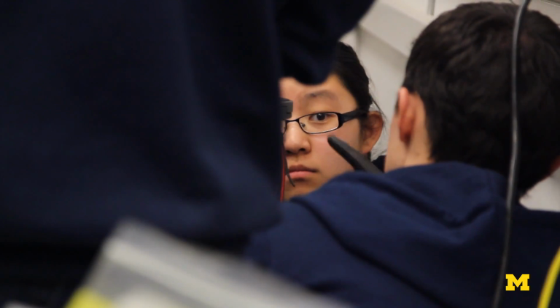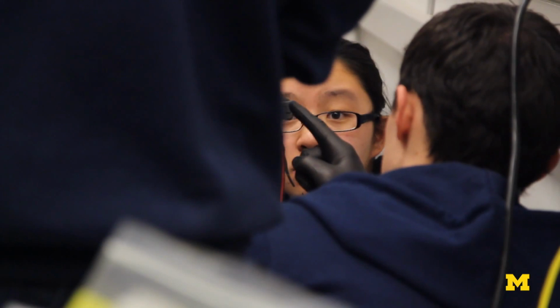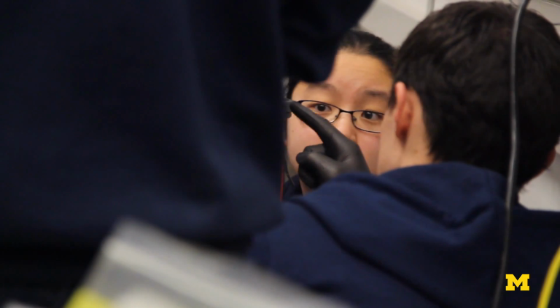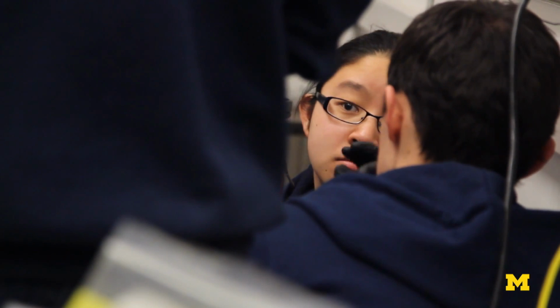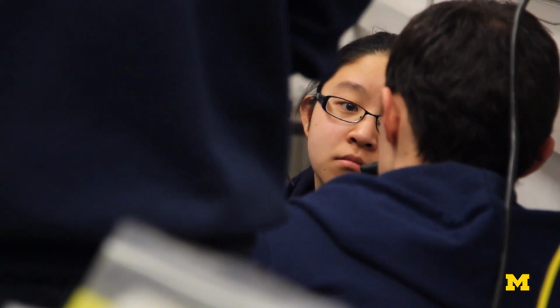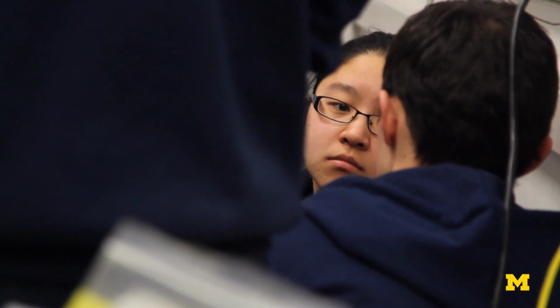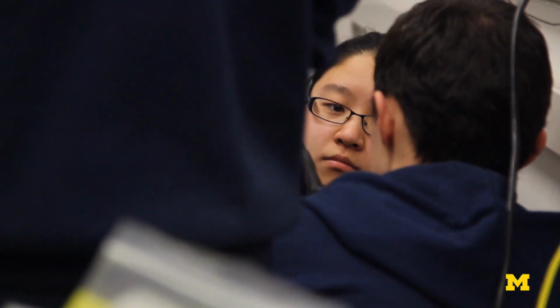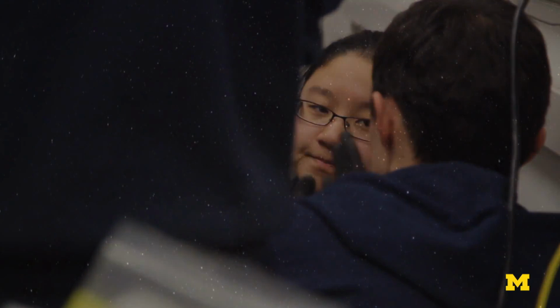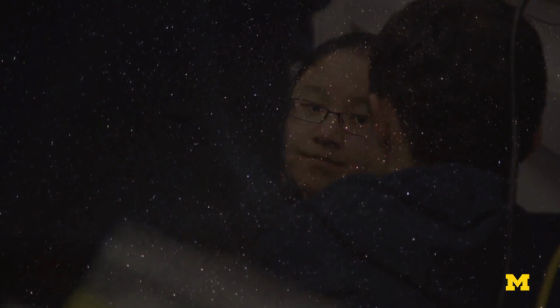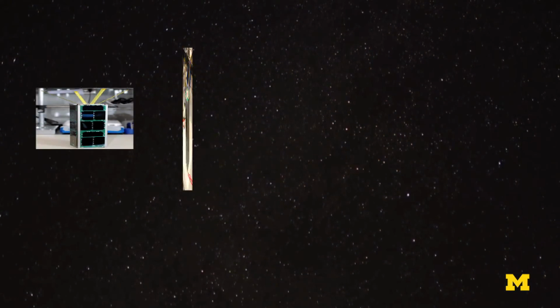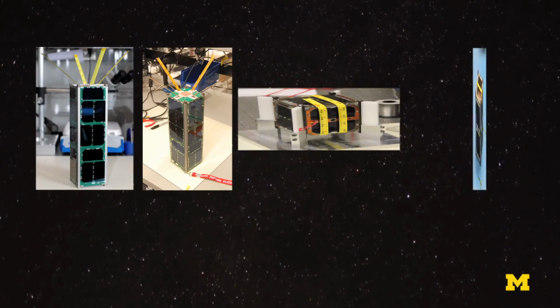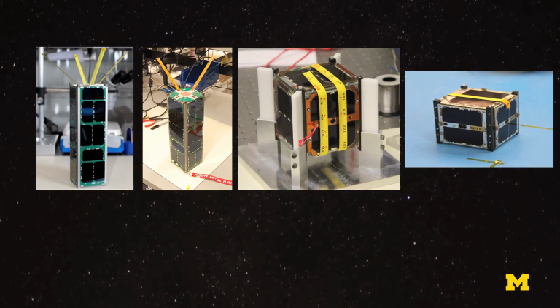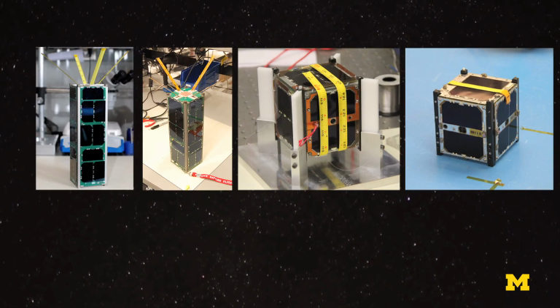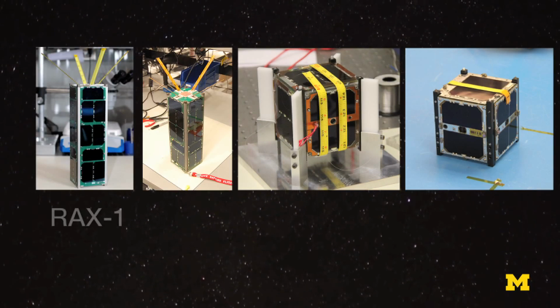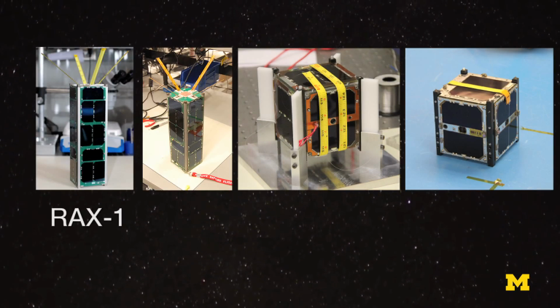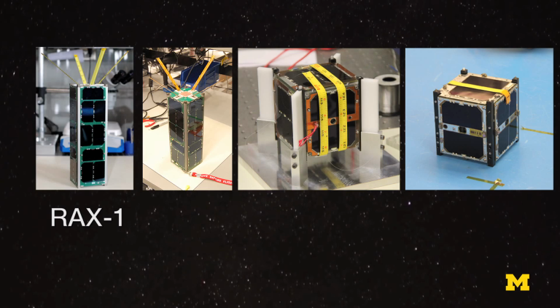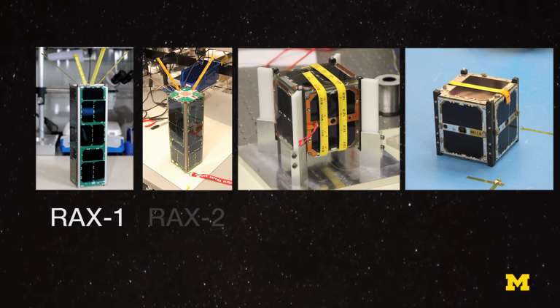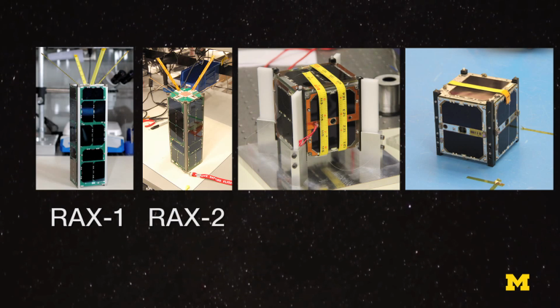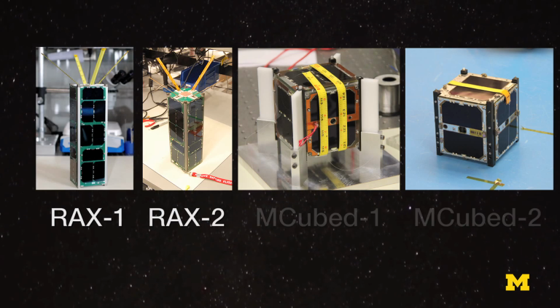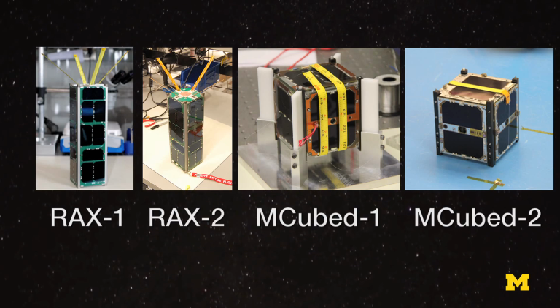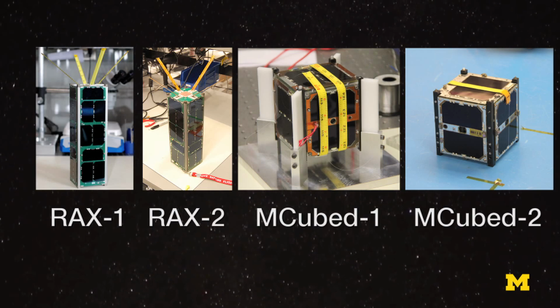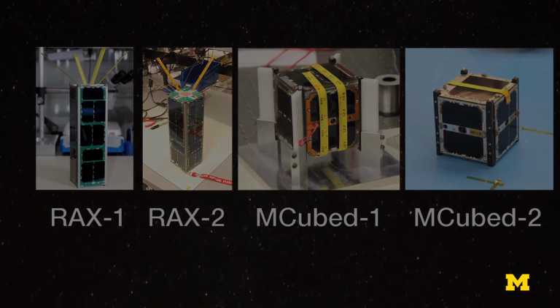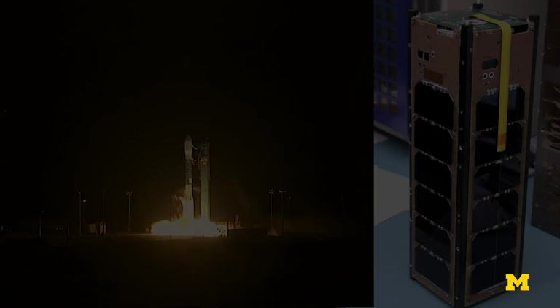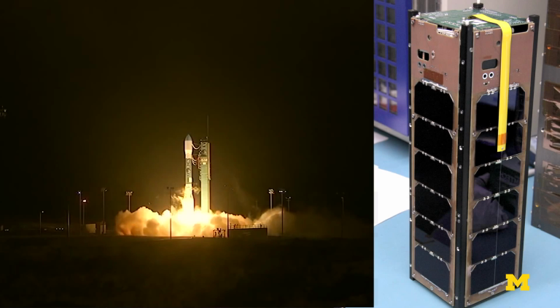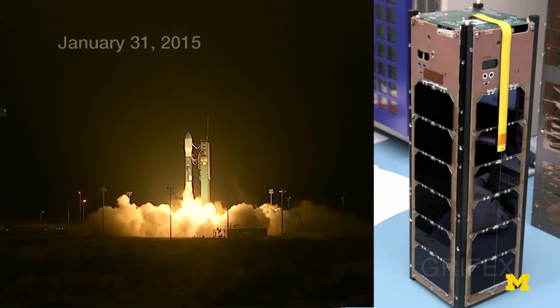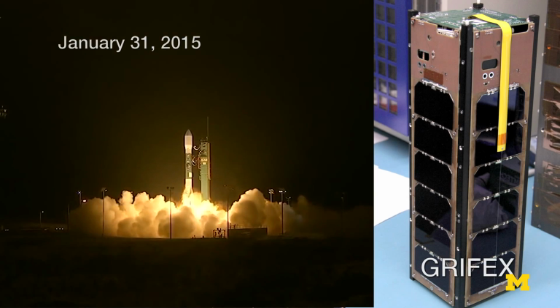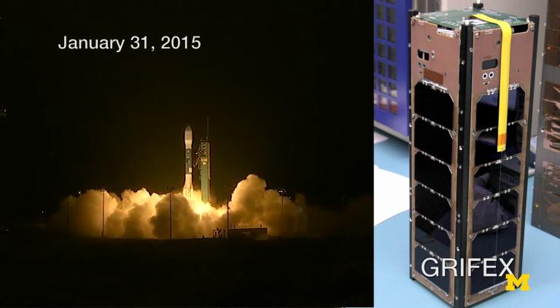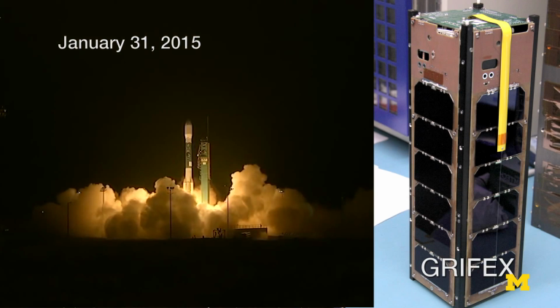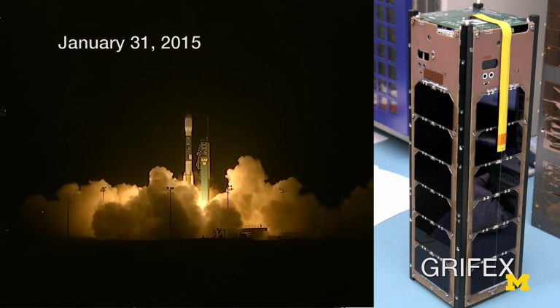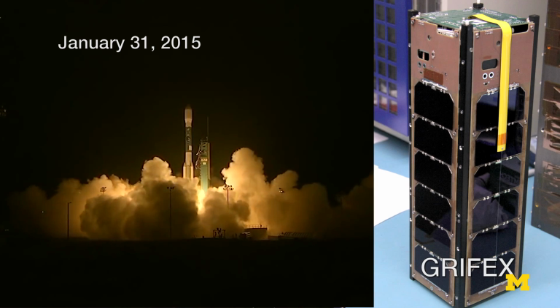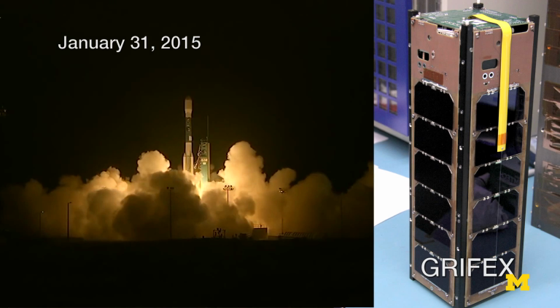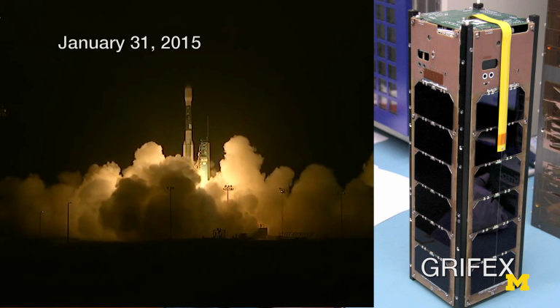CADRE will be the sixth CubeSat from Michigan. The previous five CubeSats were RACS-1, RACS-2, M-cubed-1, M-cubed-2, and recently Gryphix, which launched in January and just completed our mission.